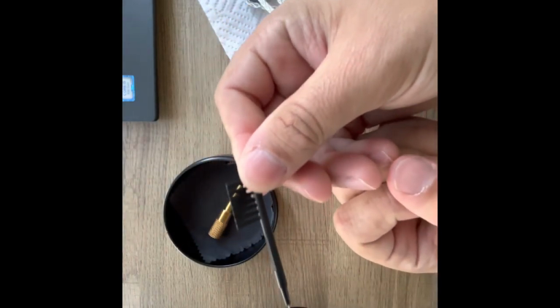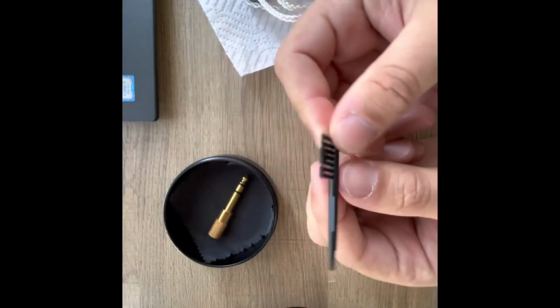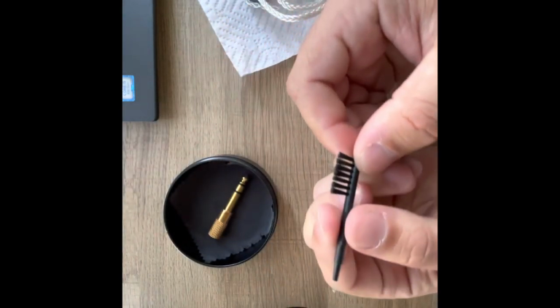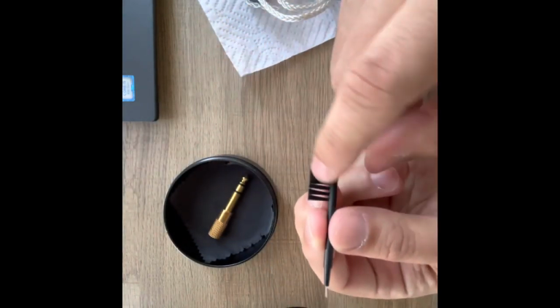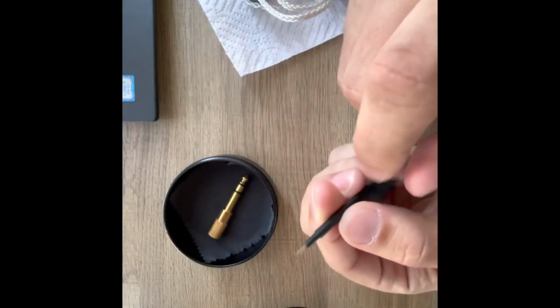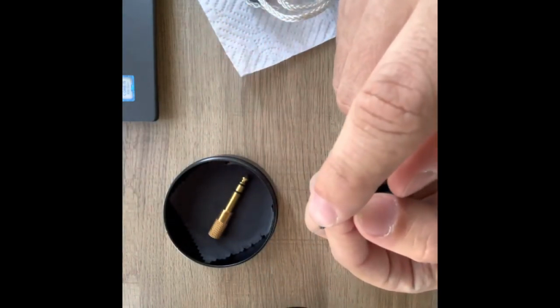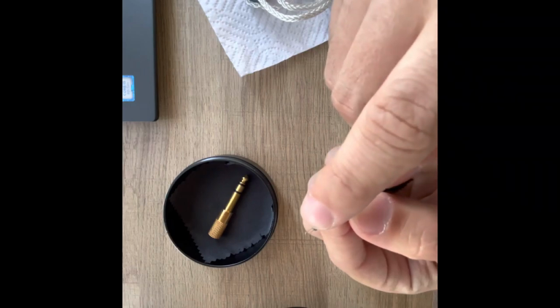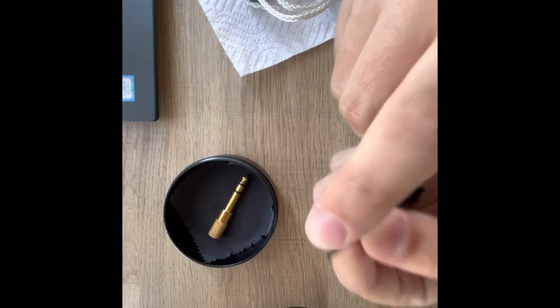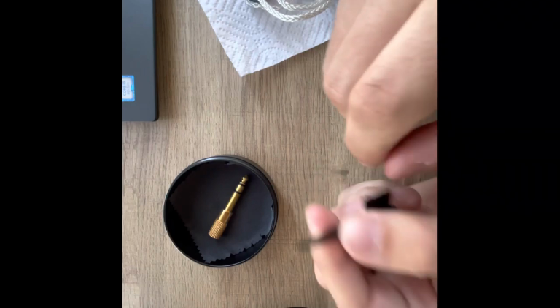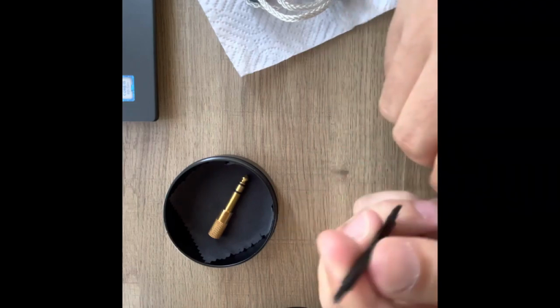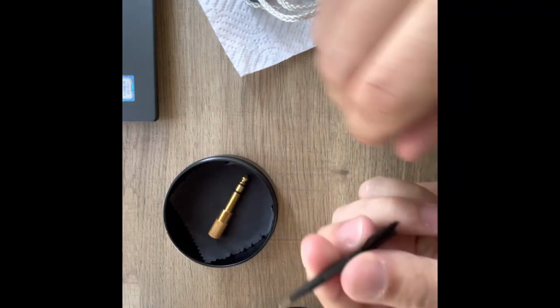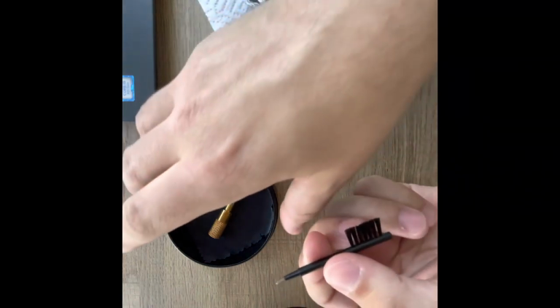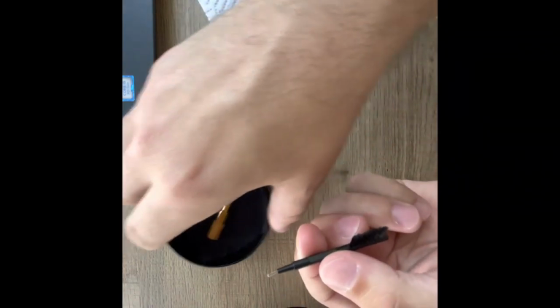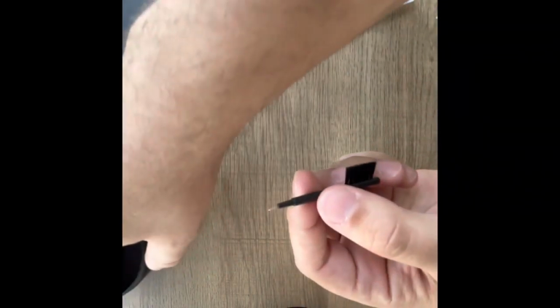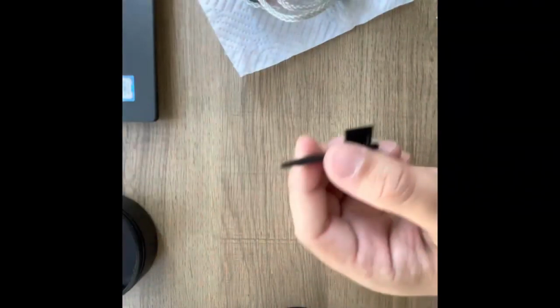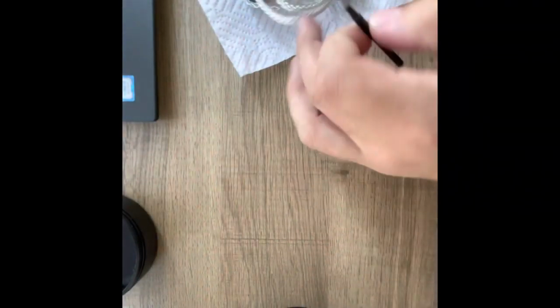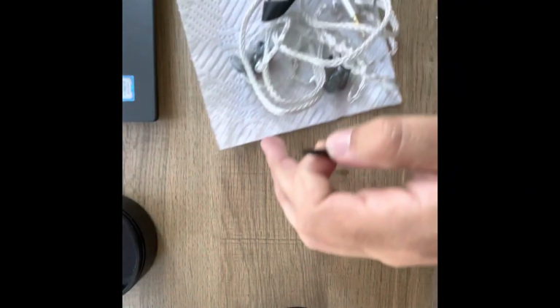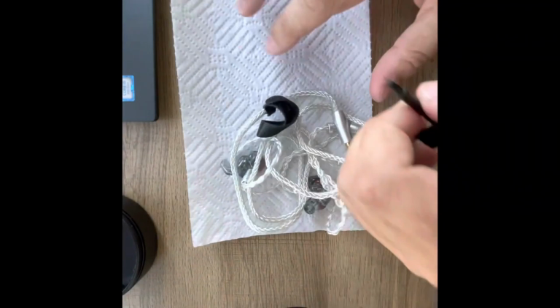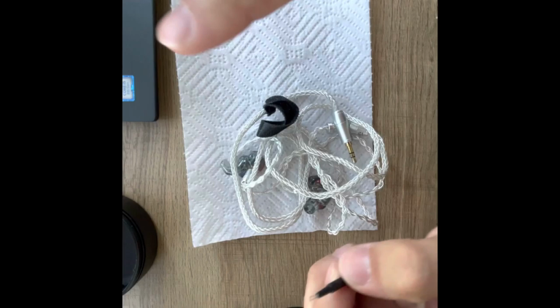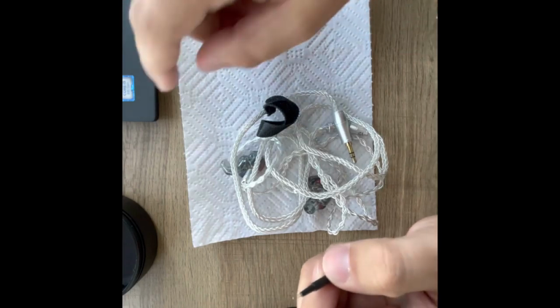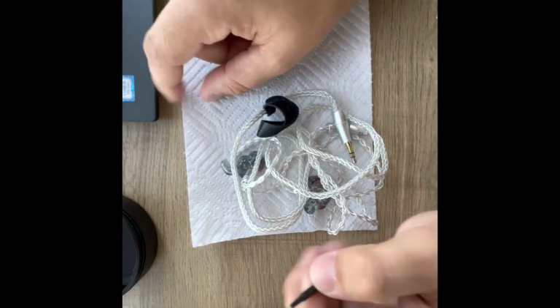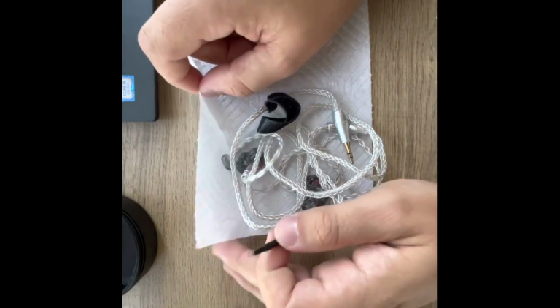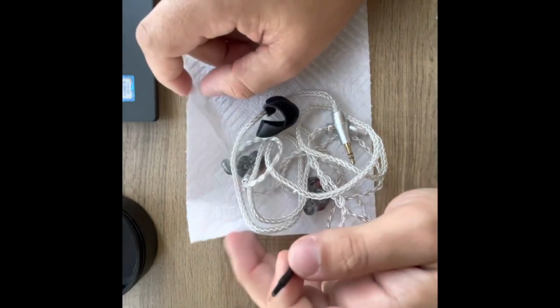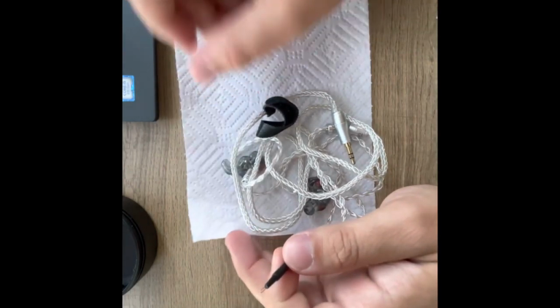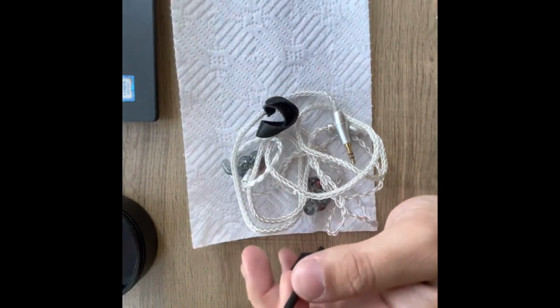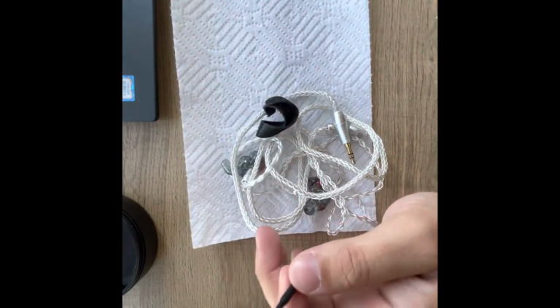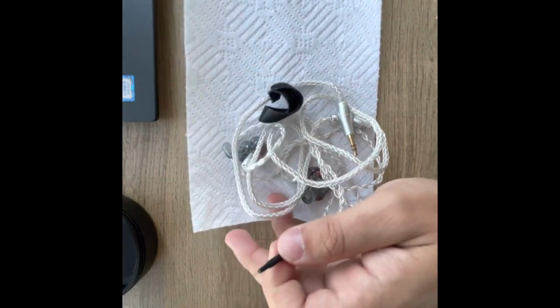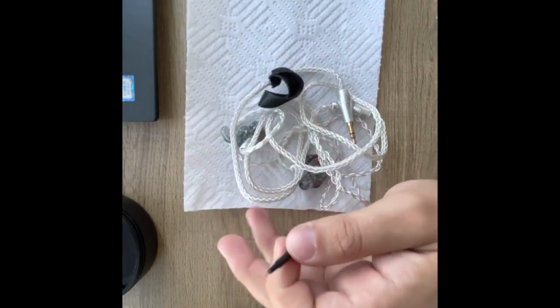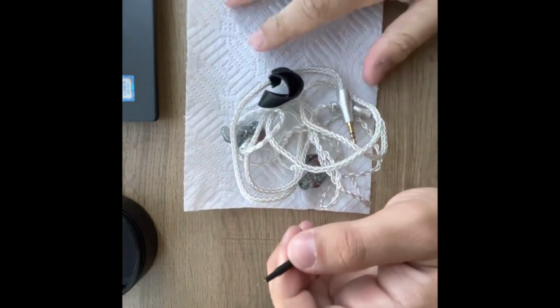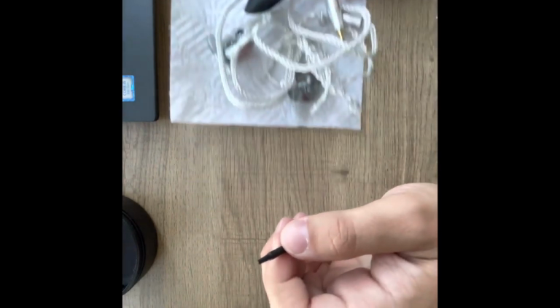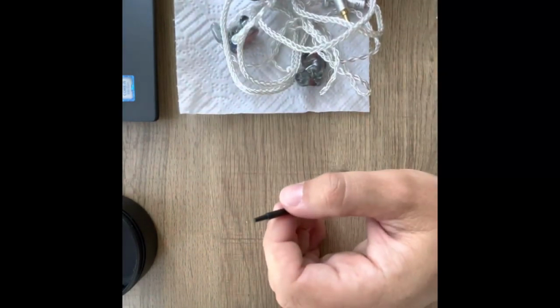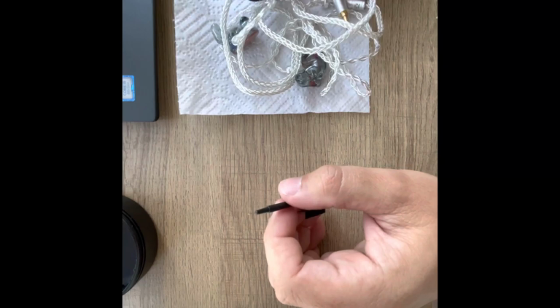It has a brush part here, and then the bottom part is where you'll be taking out all of the wax that's going to be inside the canals that I'll show you guys.